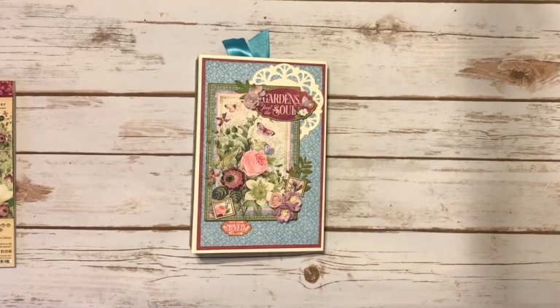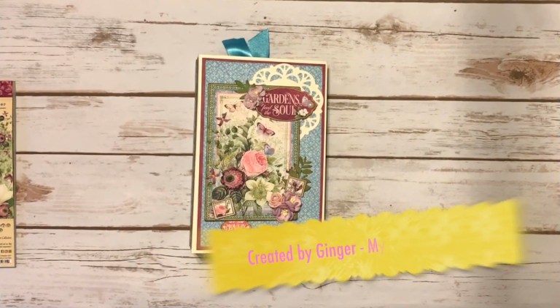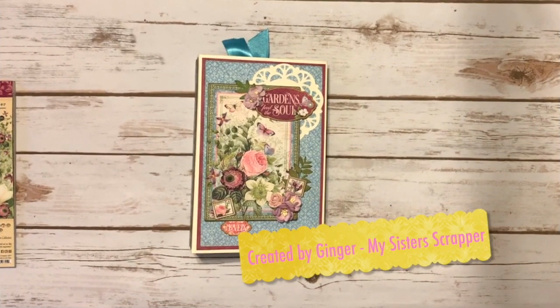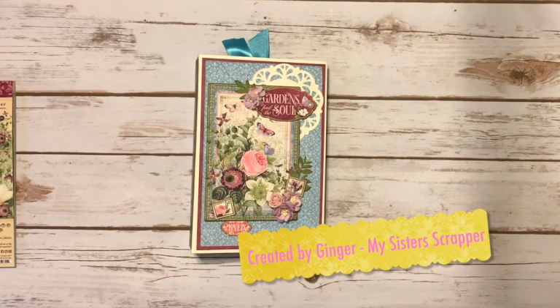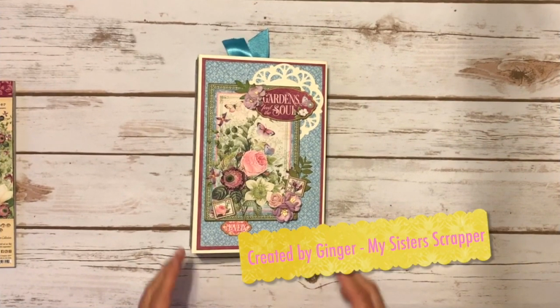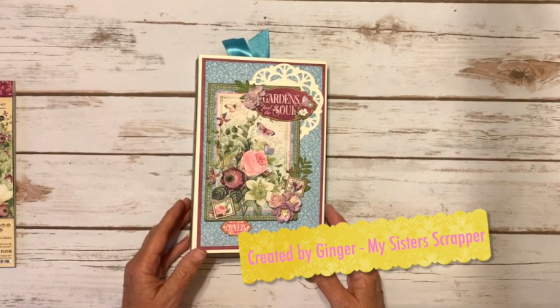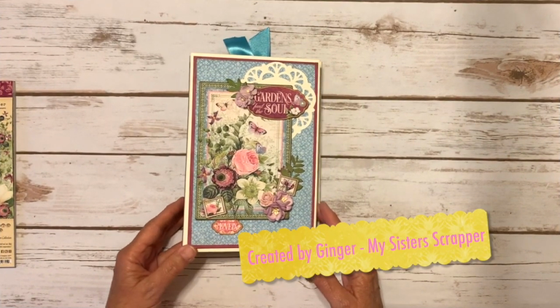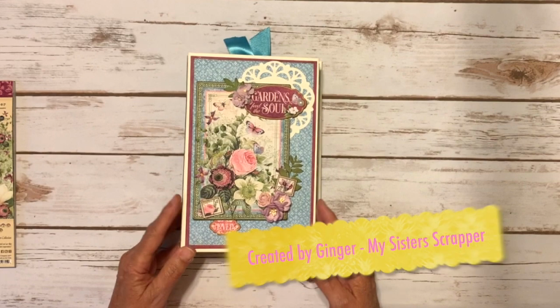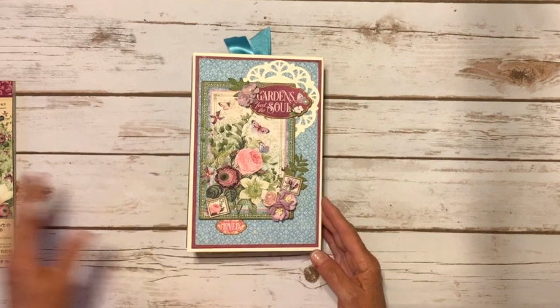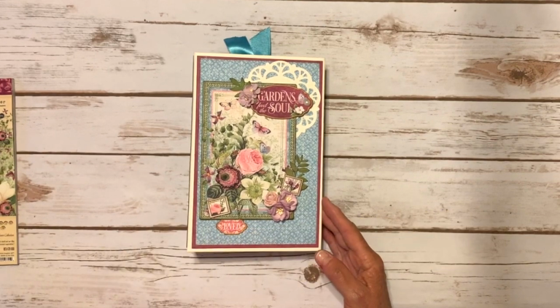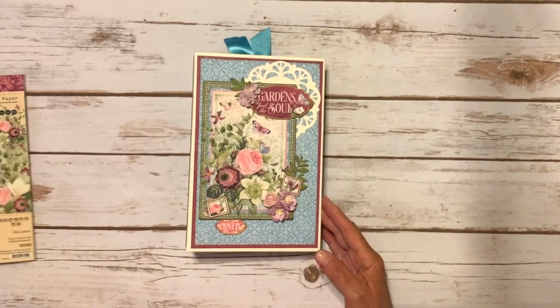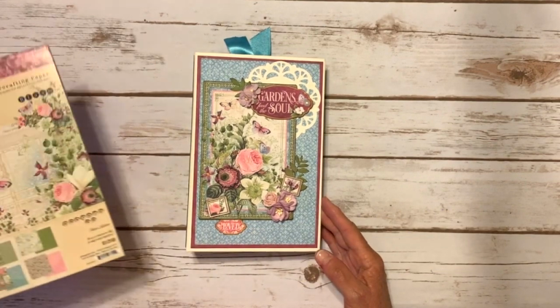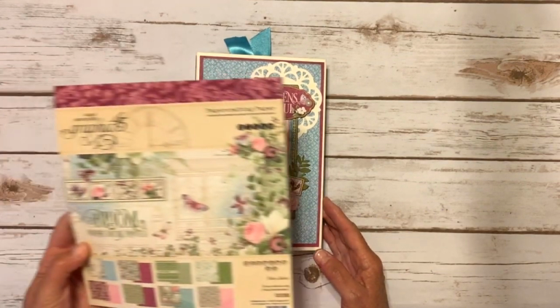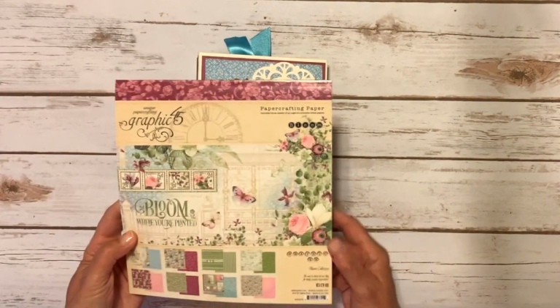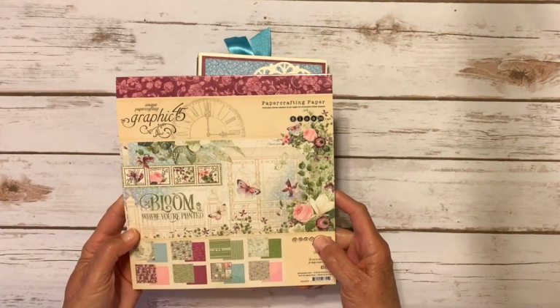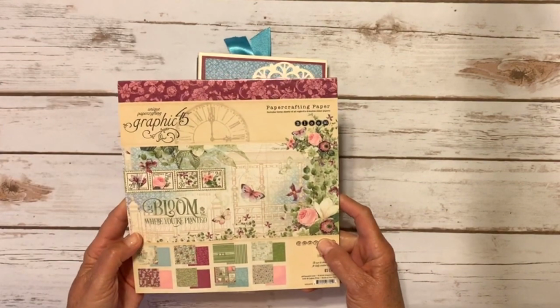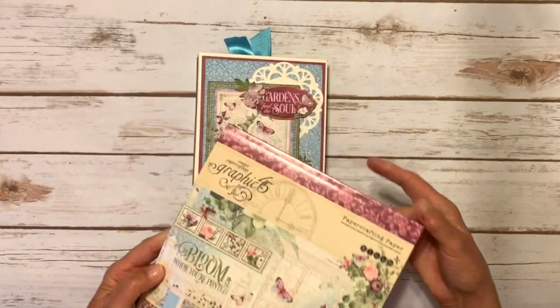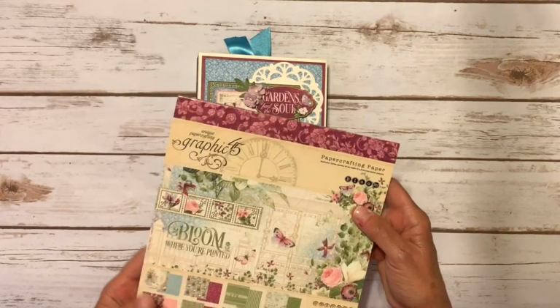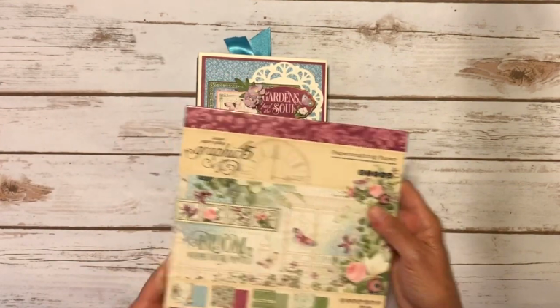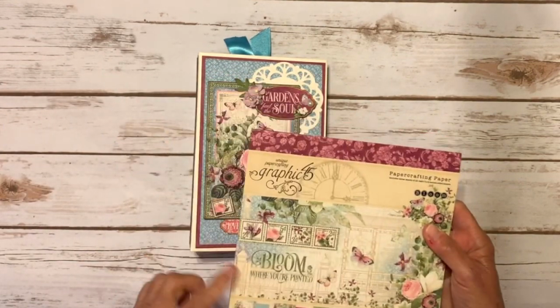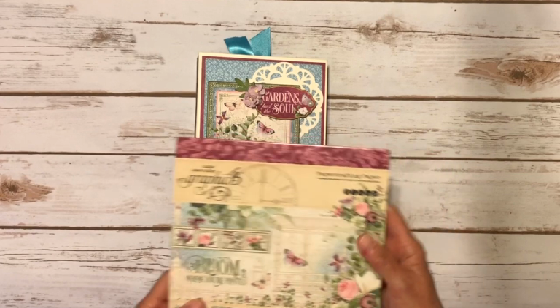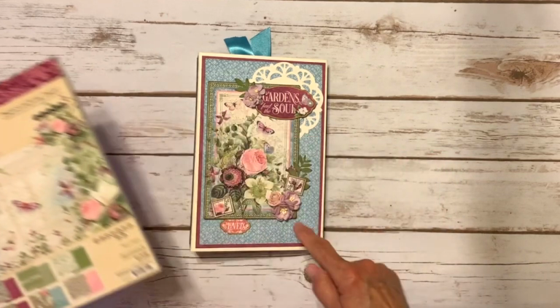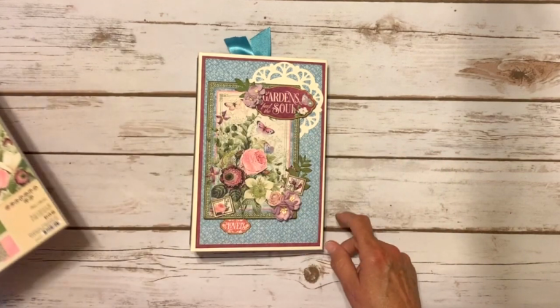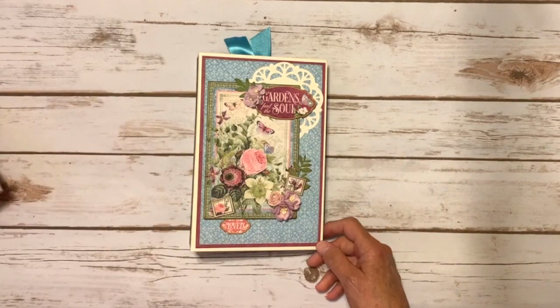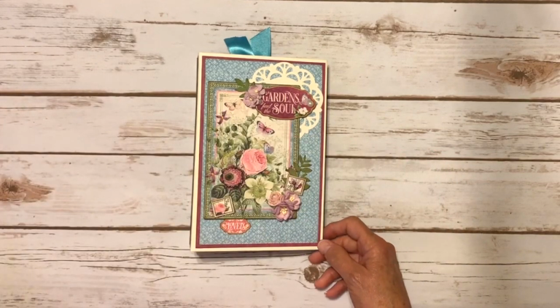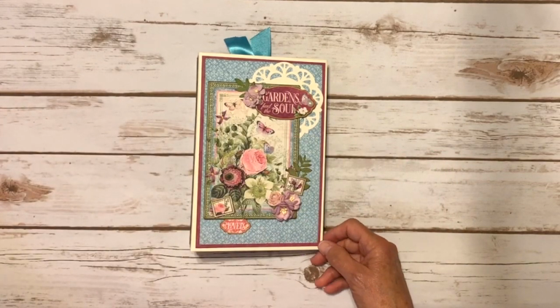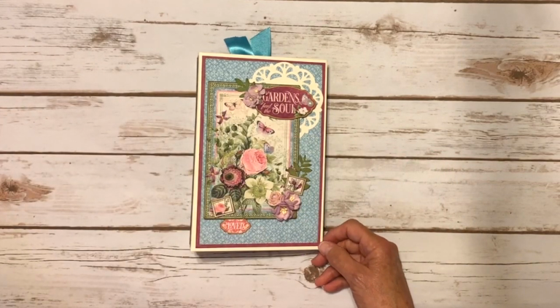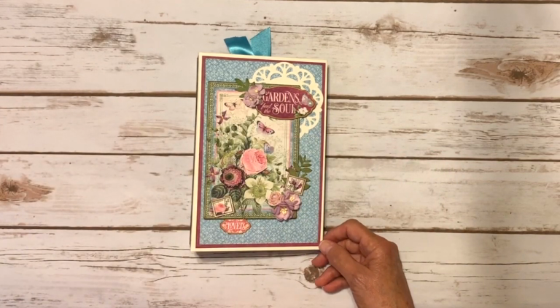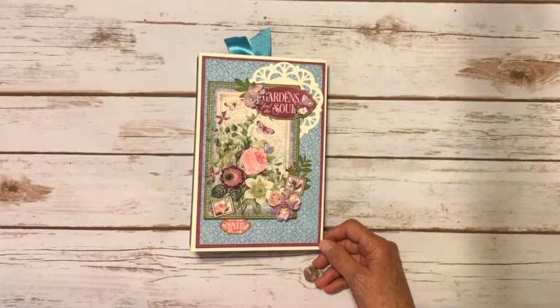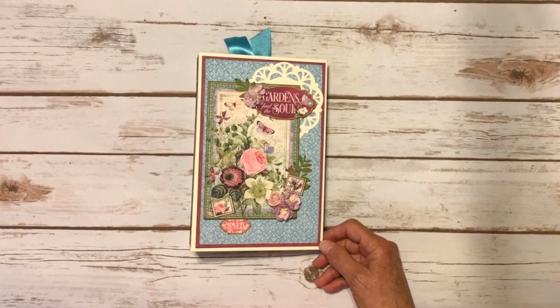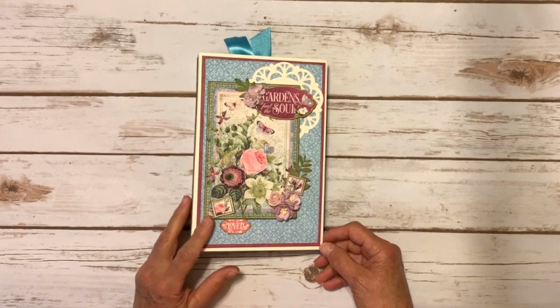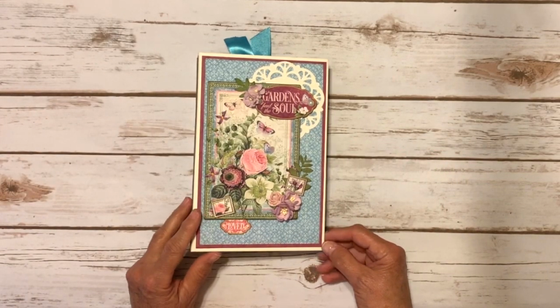Hi, this is Ginger from My Sister's Scrapper. Today I want to share a project with you that I created using the Graphic 45 balloon collection. I did use the 8x8 papers as well as some of the patterns and solids and the journal cards and chipboard pieces.